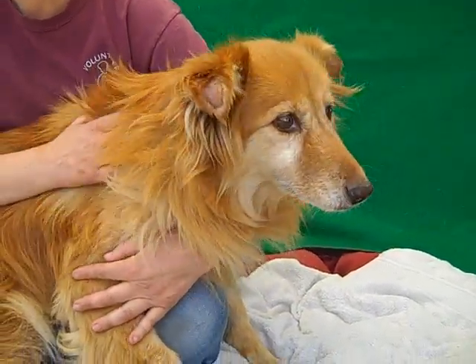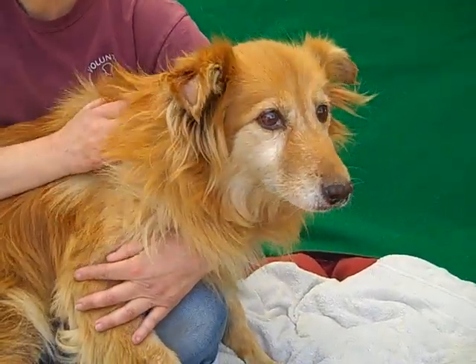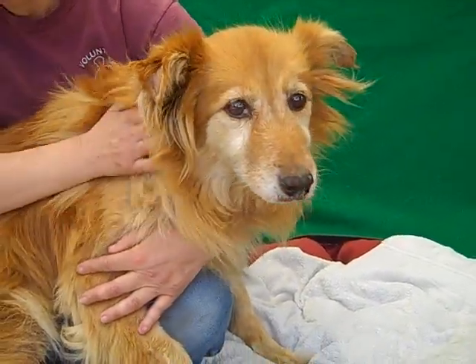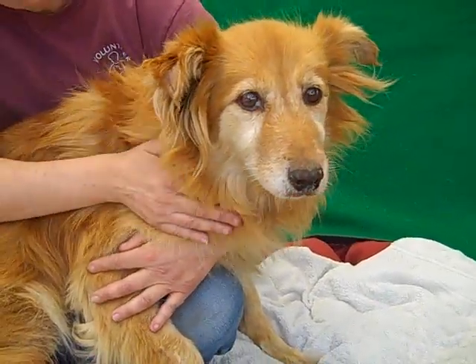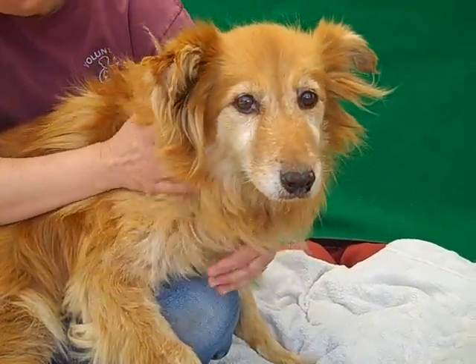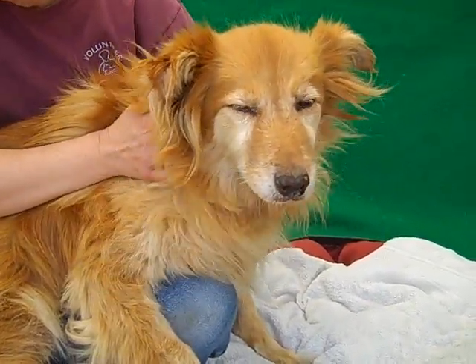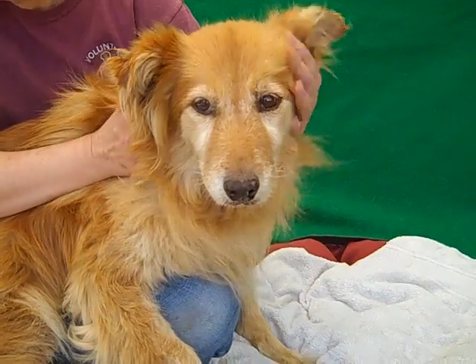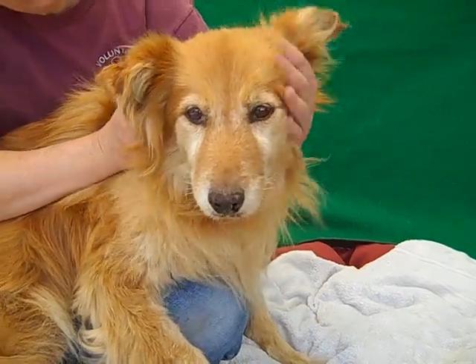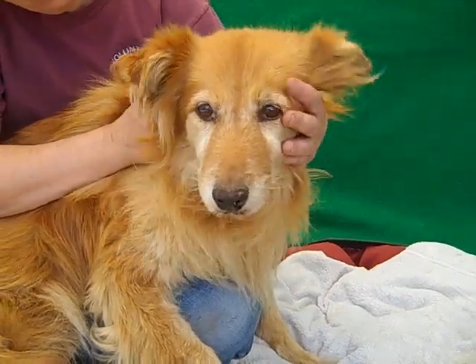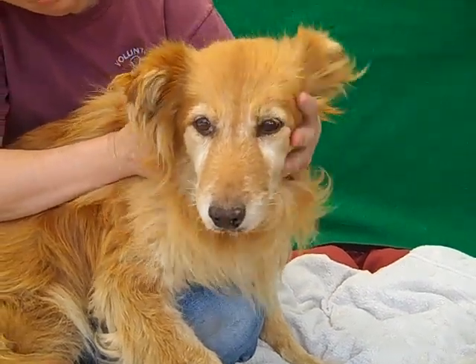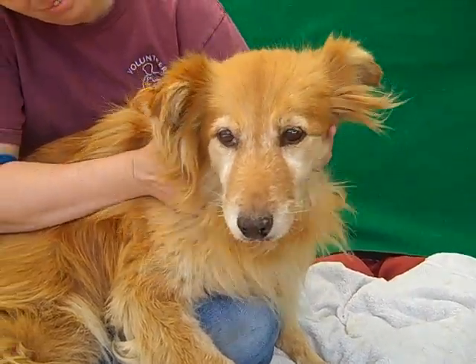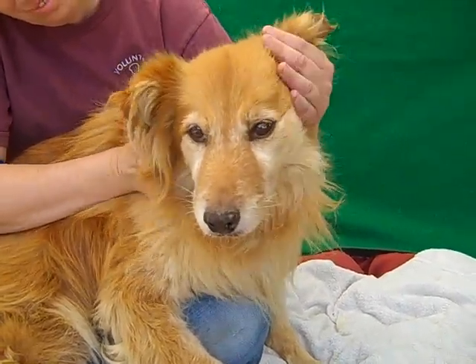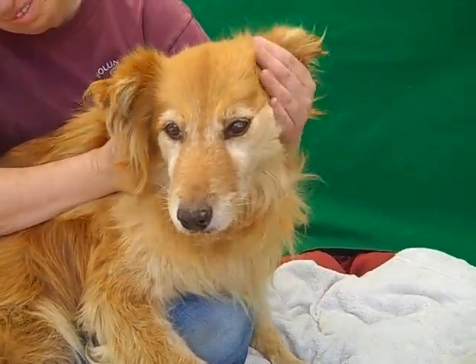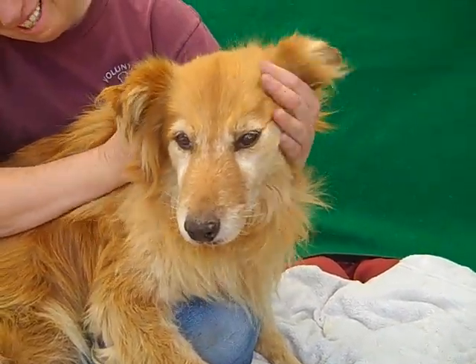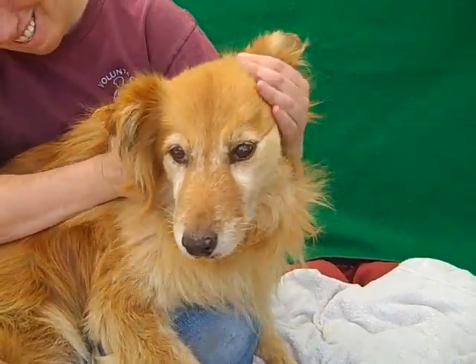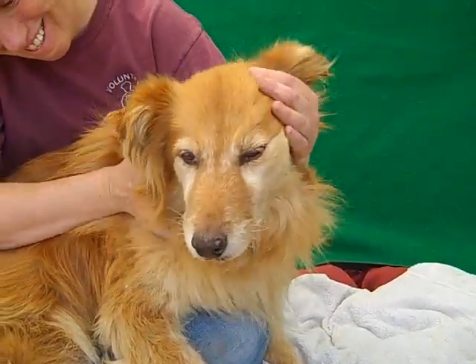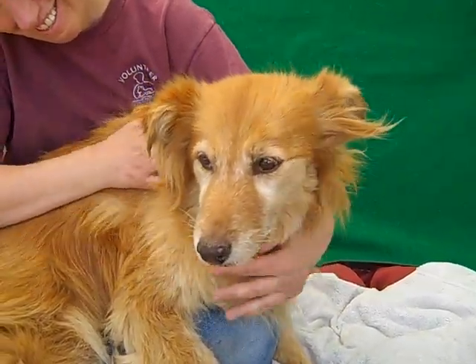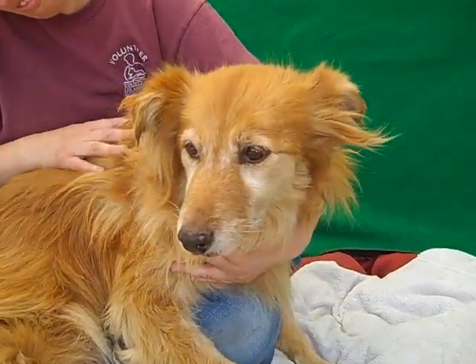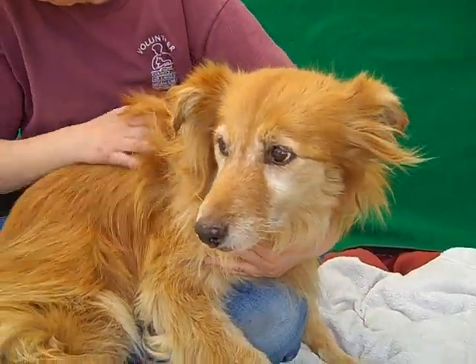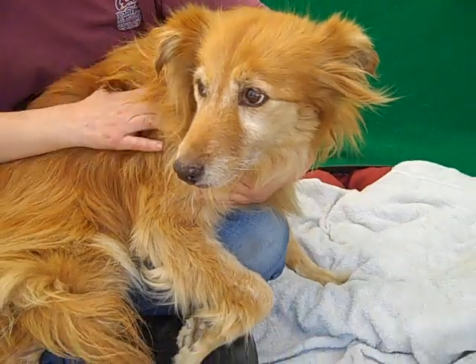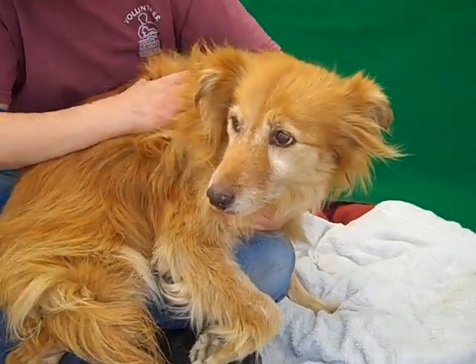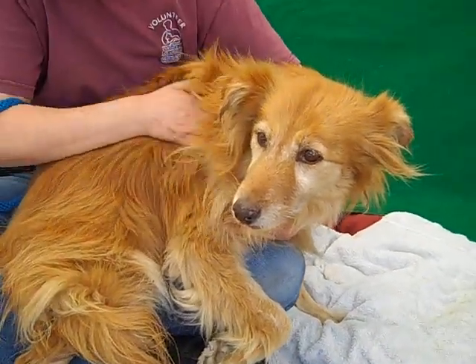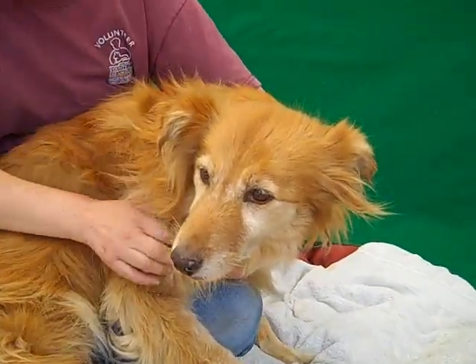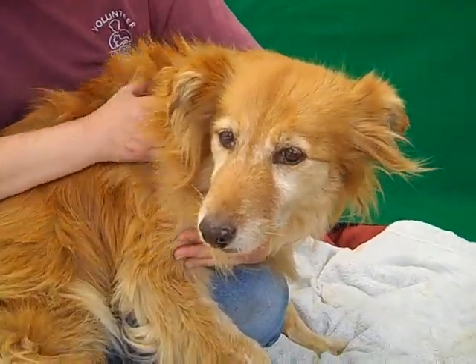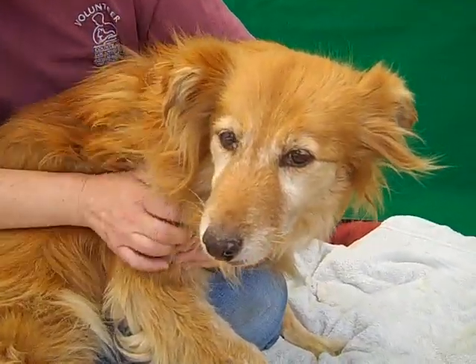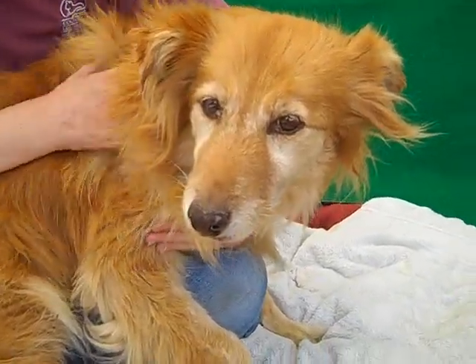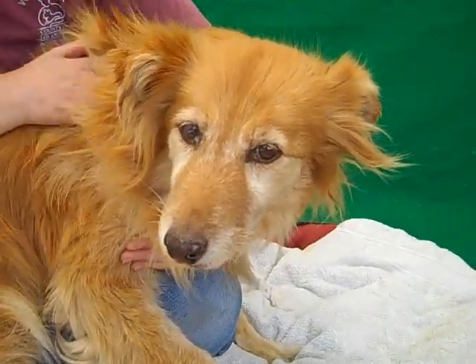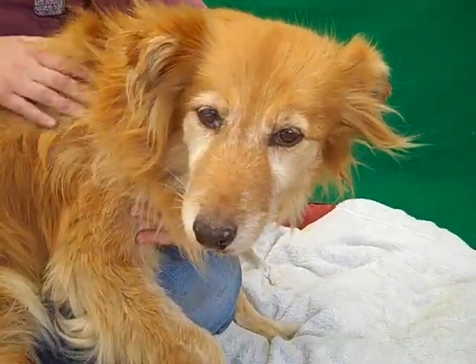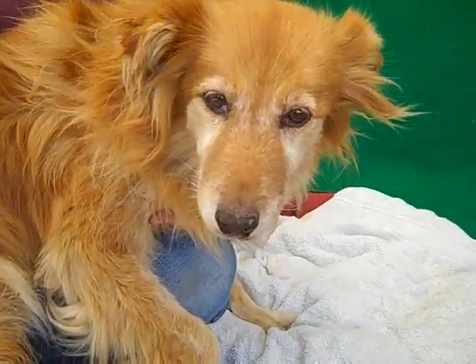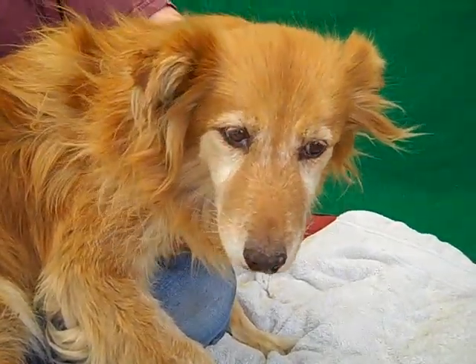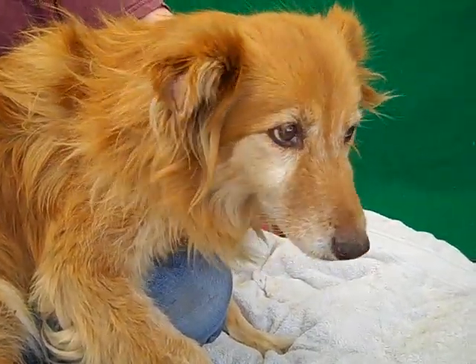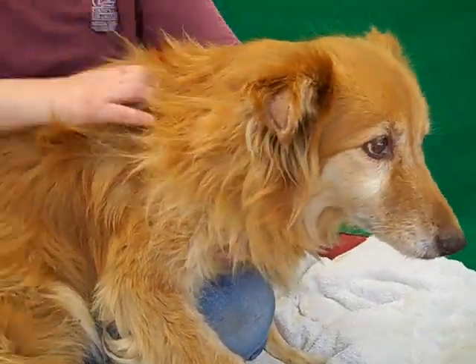So if you want a ginormous lap dog to call your best friend for all the remaining years of her life — which we hope you do, because she certainly deserves it, look how deserving this girl is — then come on down and meet the beautiful Honey and take her home.